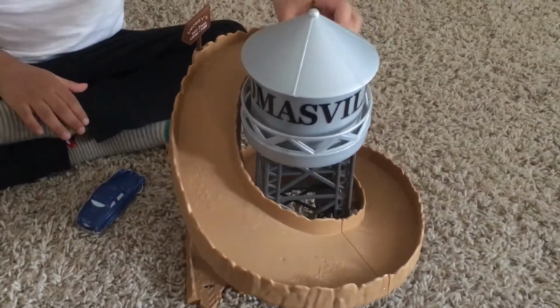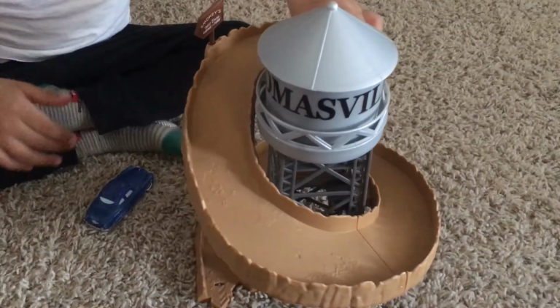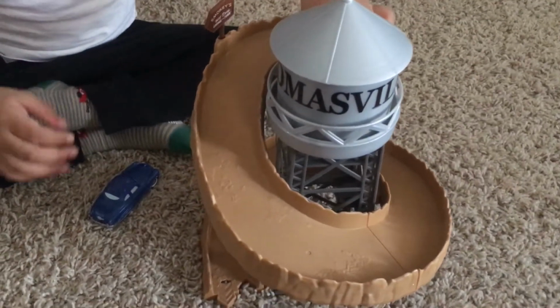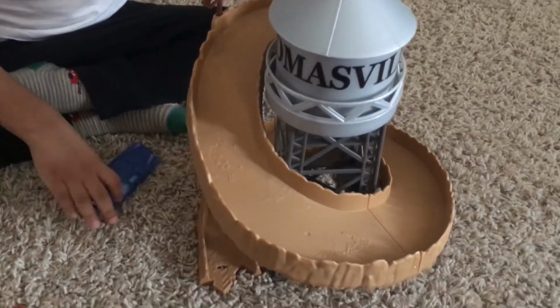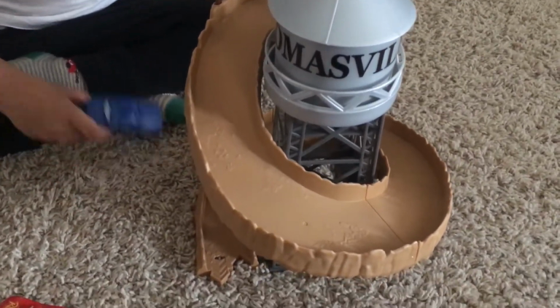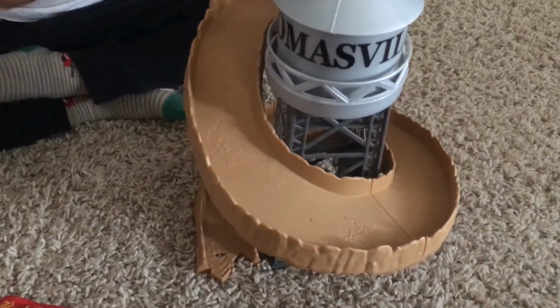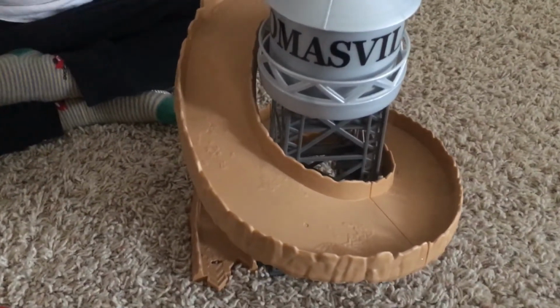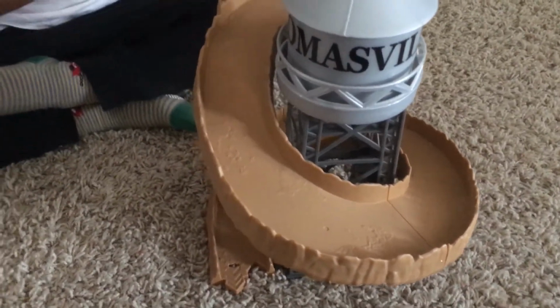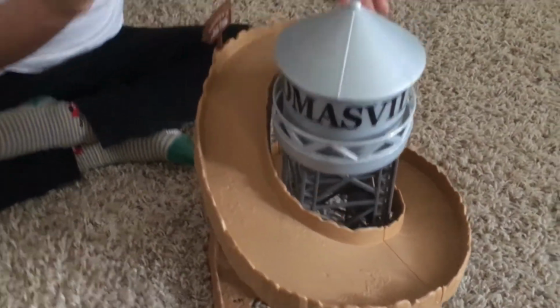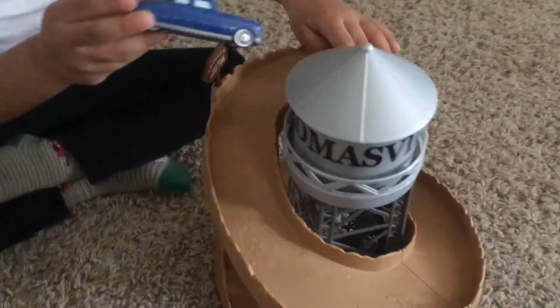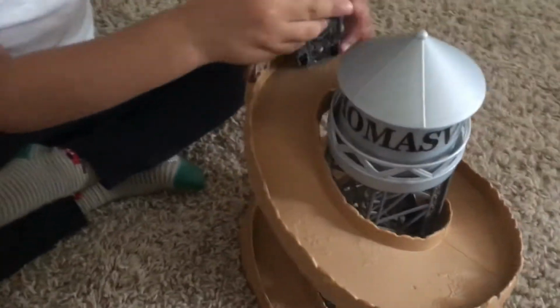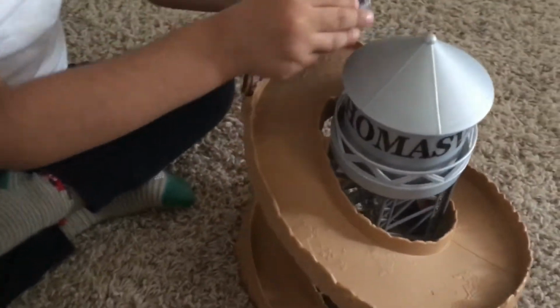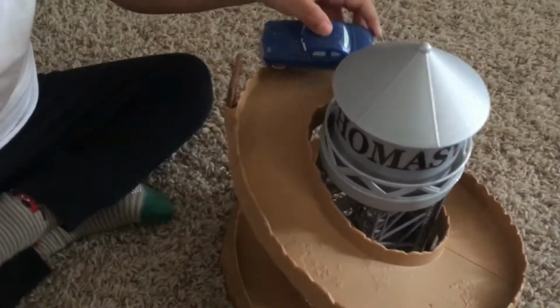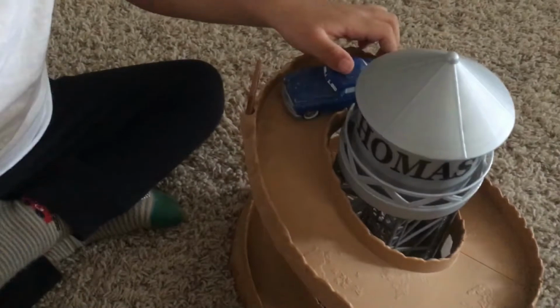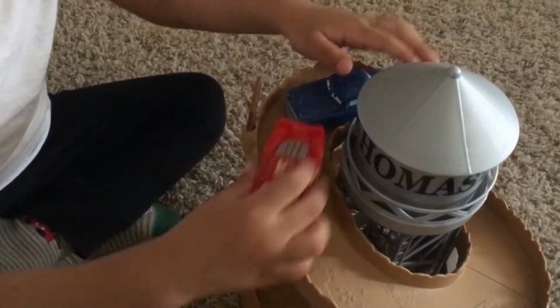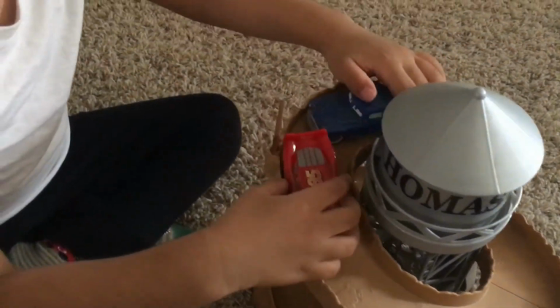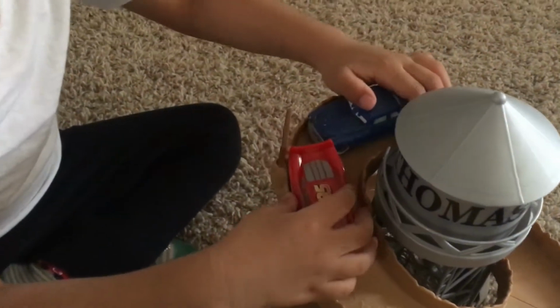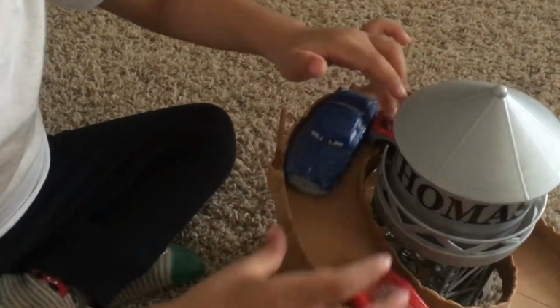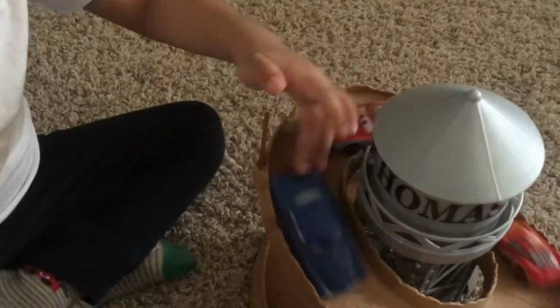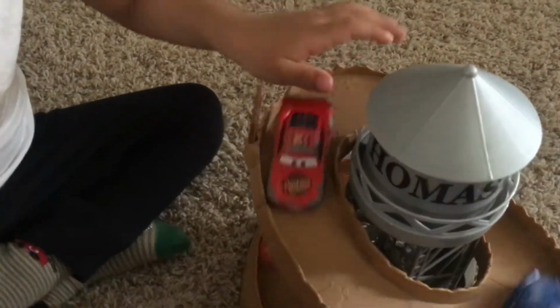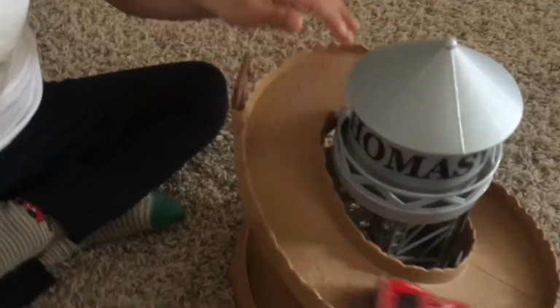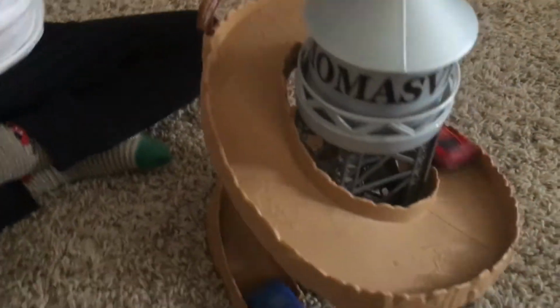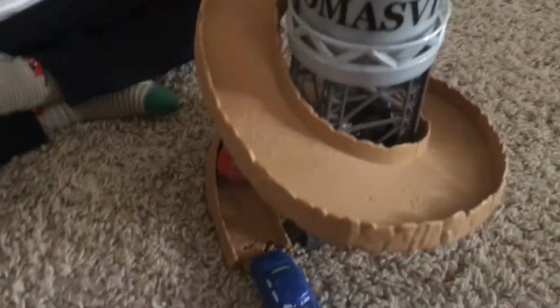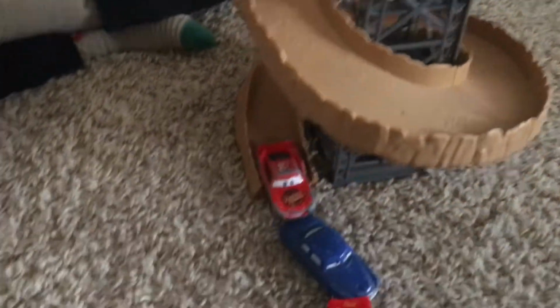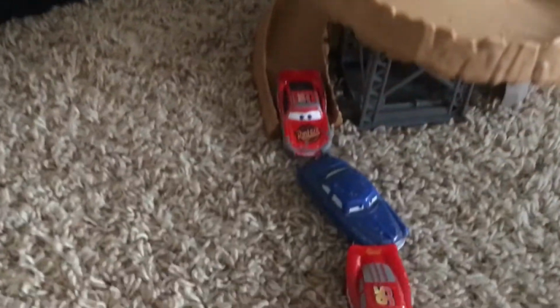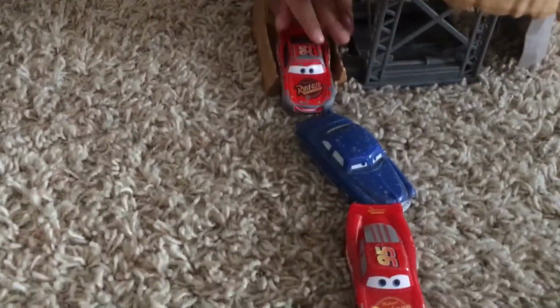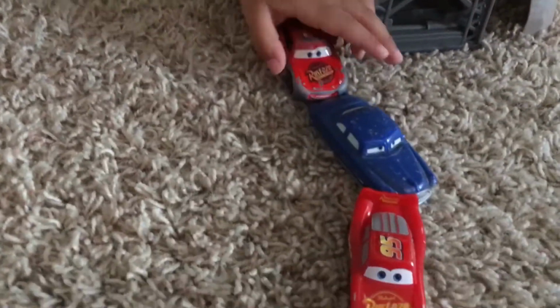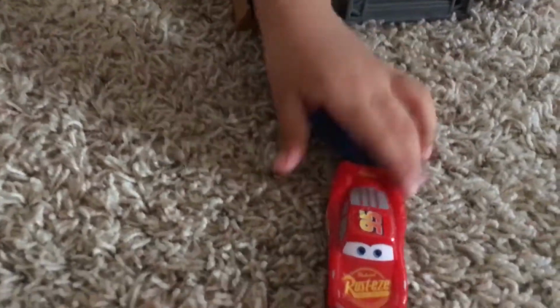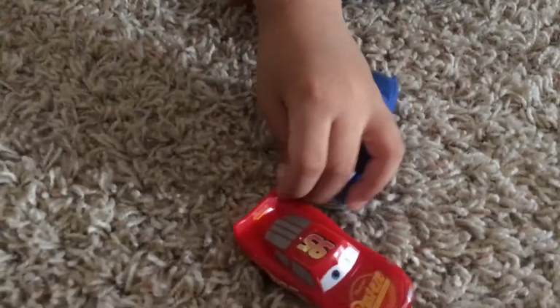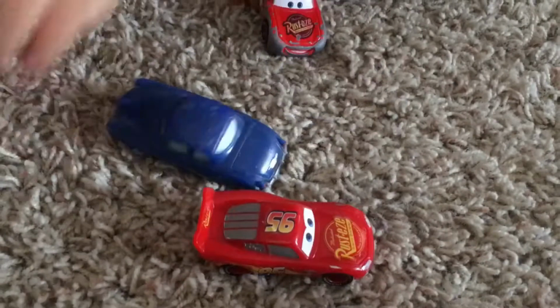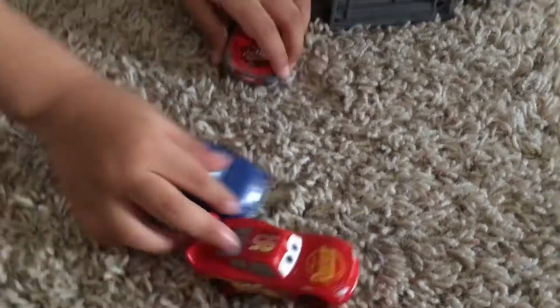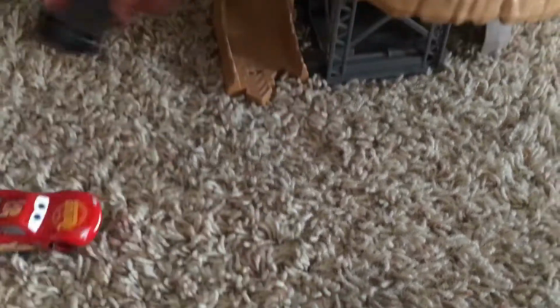This is what the Thomasville Spiral Mountain looks like out of the box. Benny's gonna put Doc and some McQueens up there. Whoa. Look at that. That's a cool little slide.